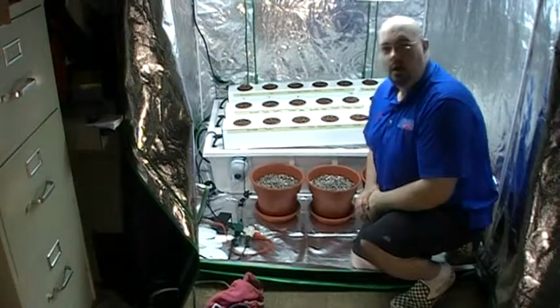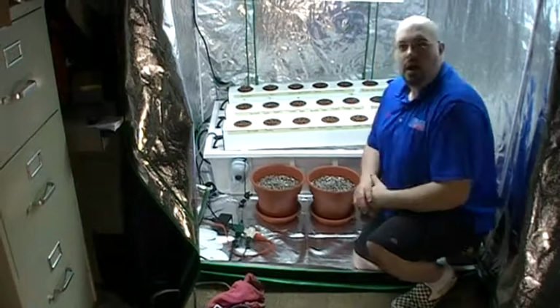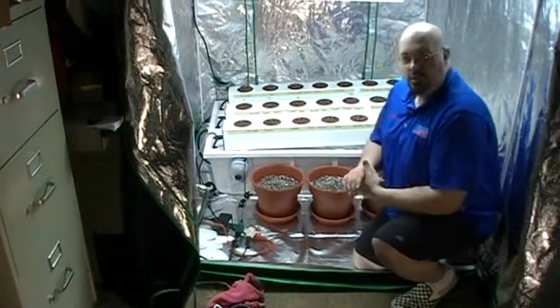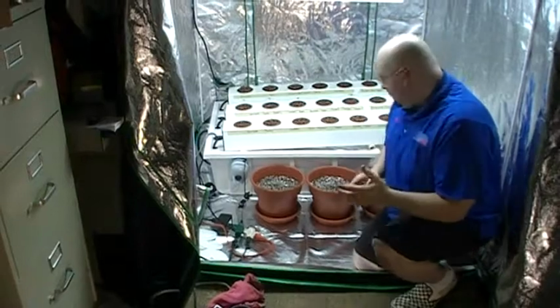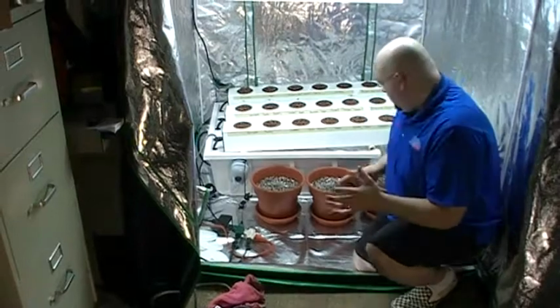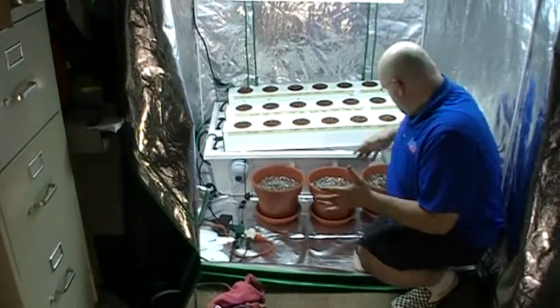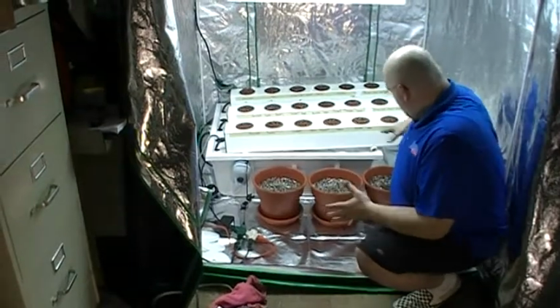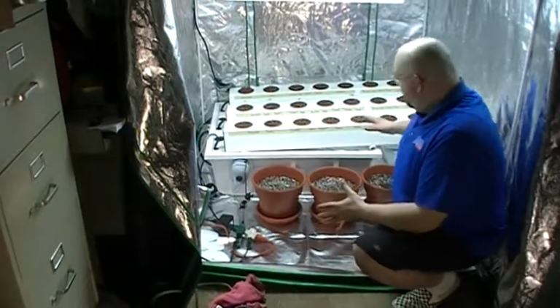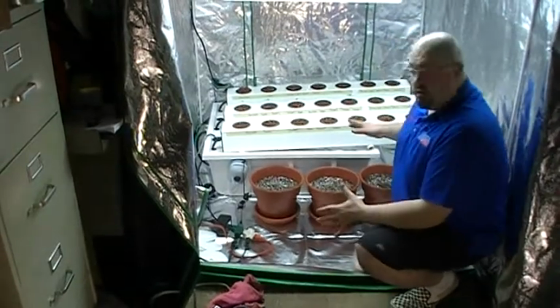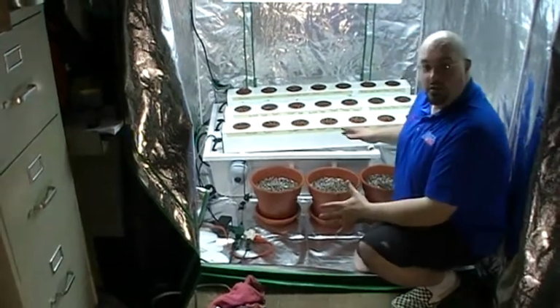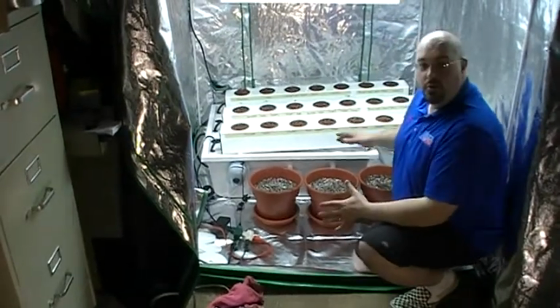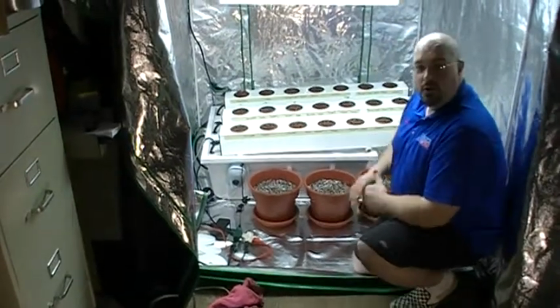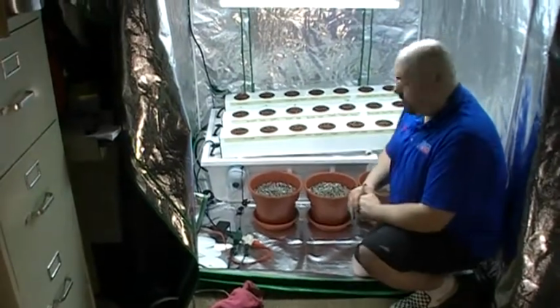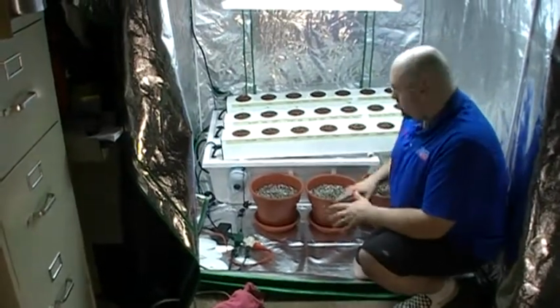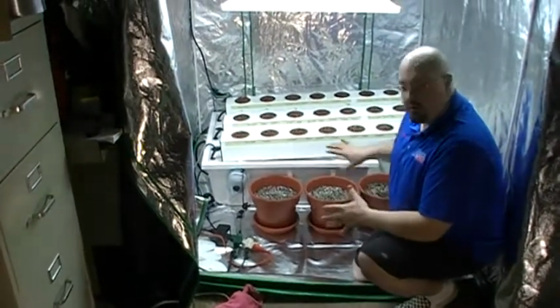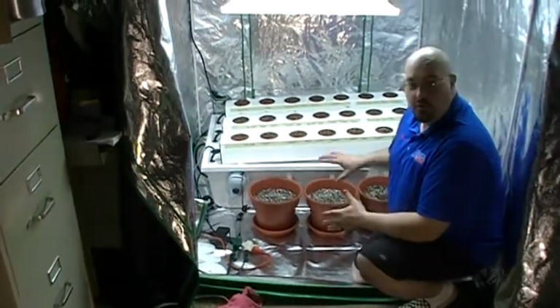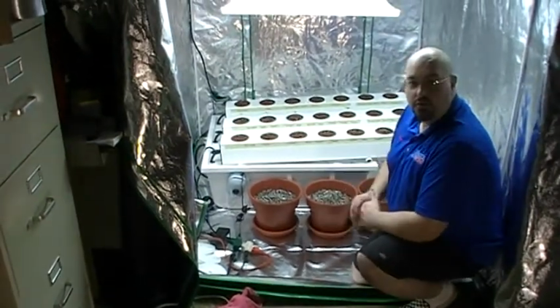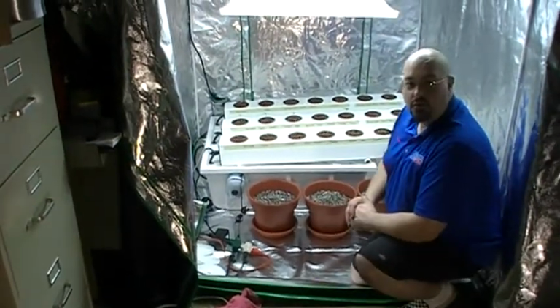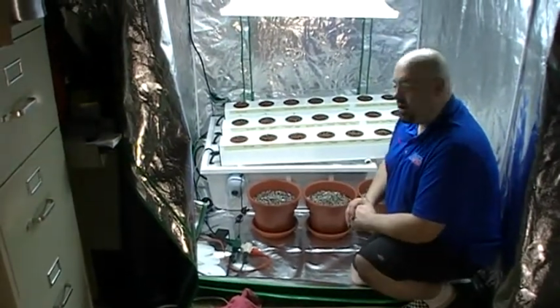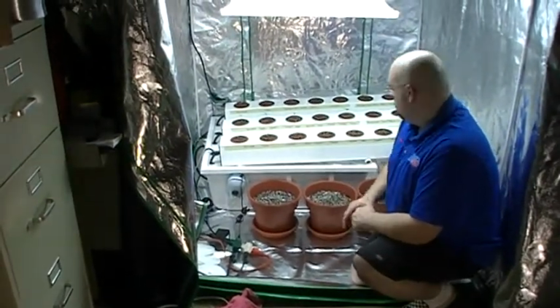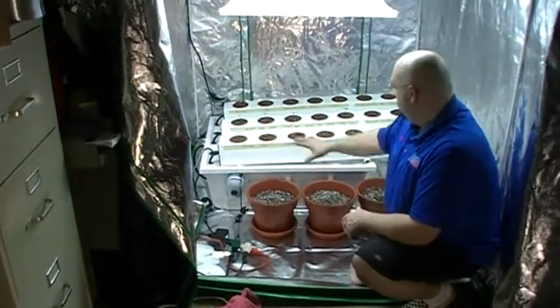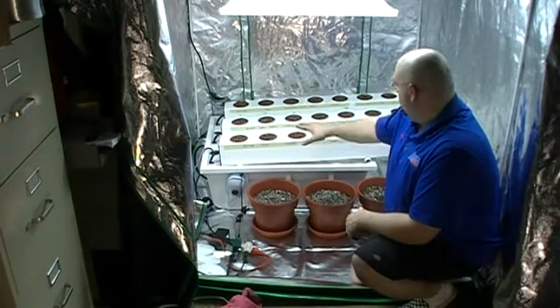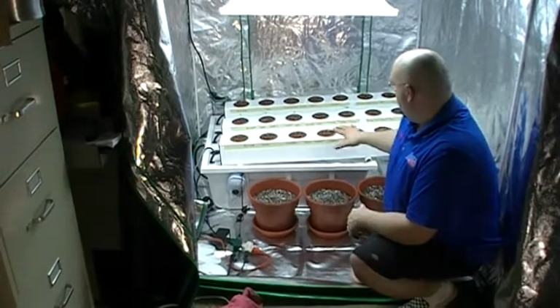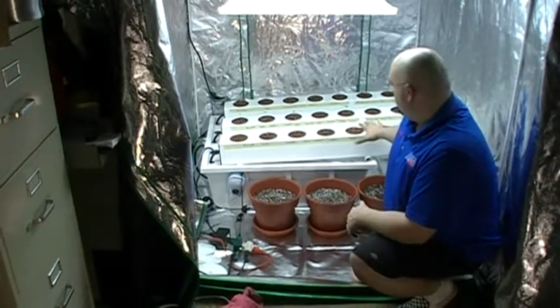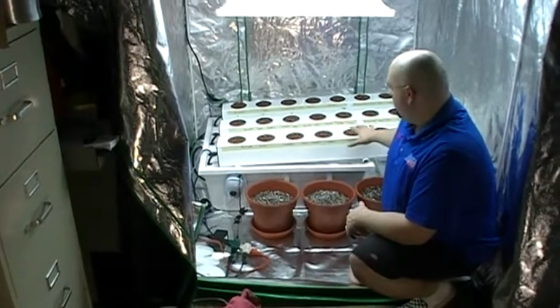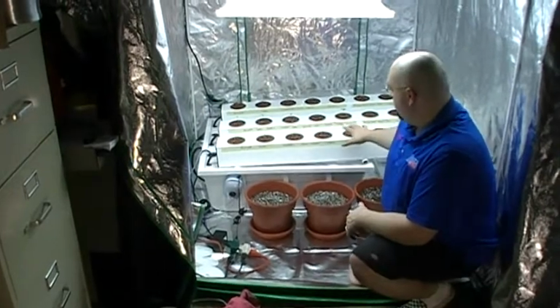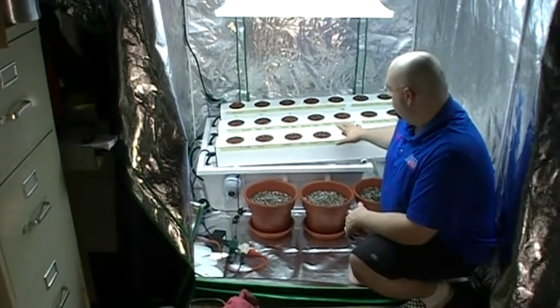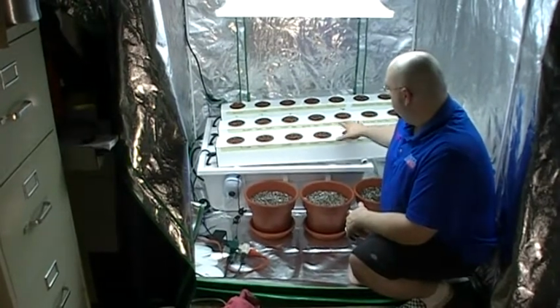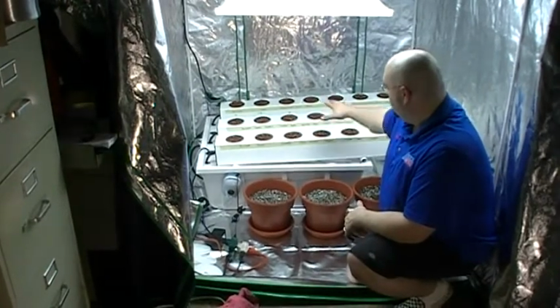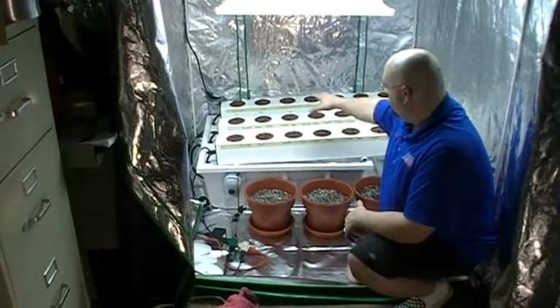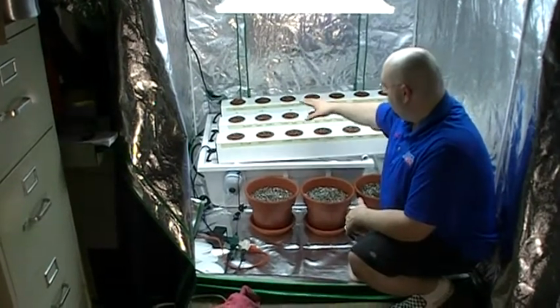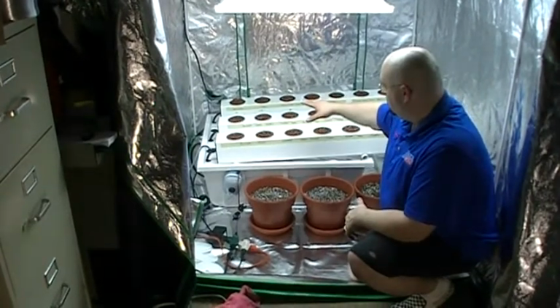Hi, here we are again. Everything's all set up and ready to go. I'm going to plug everything in for the first time. We've got all our tomato plants in the hydroton.